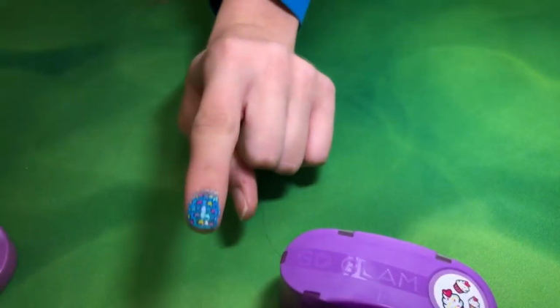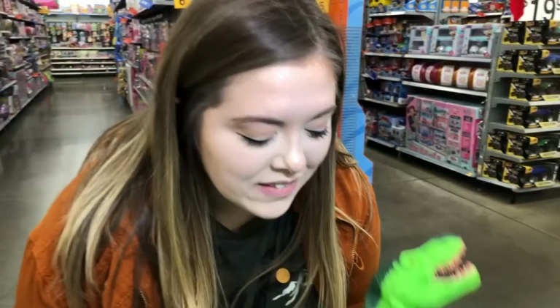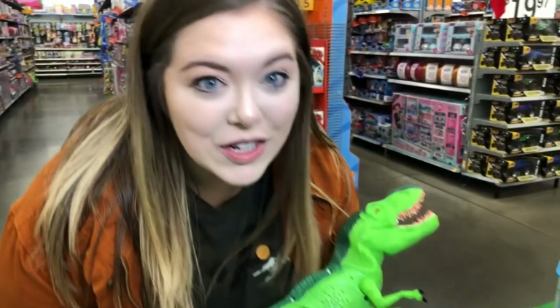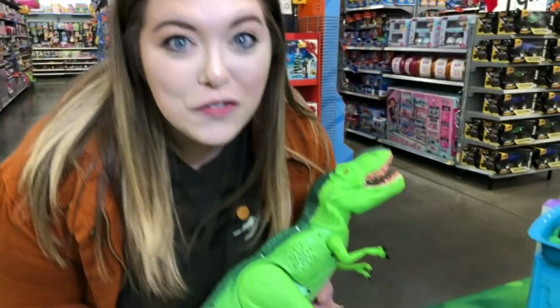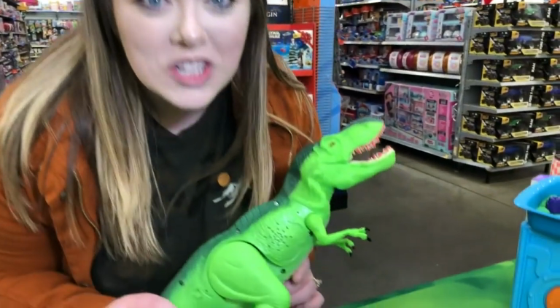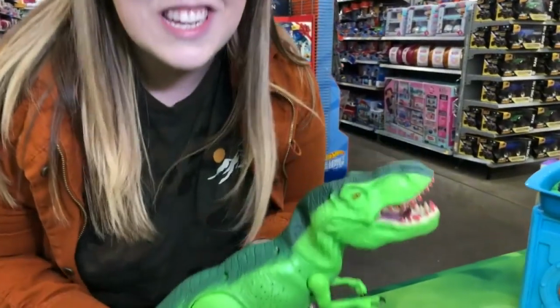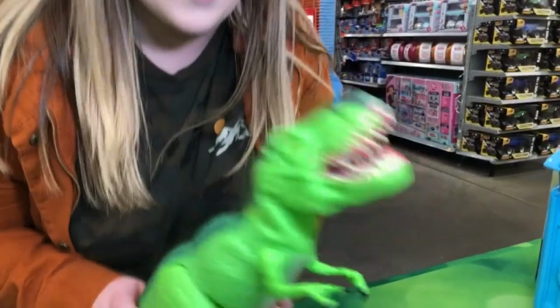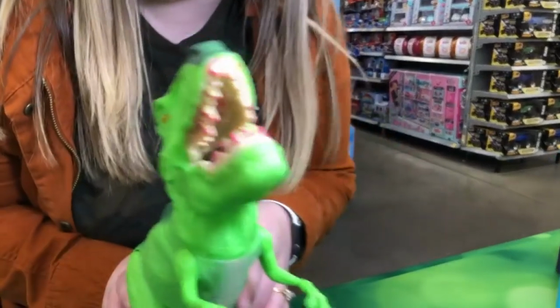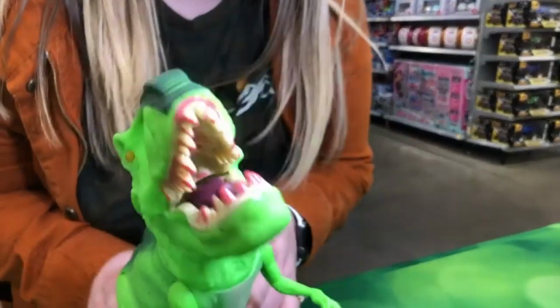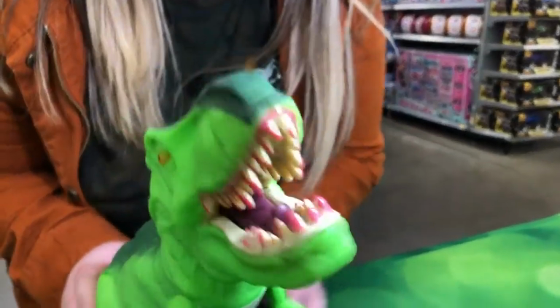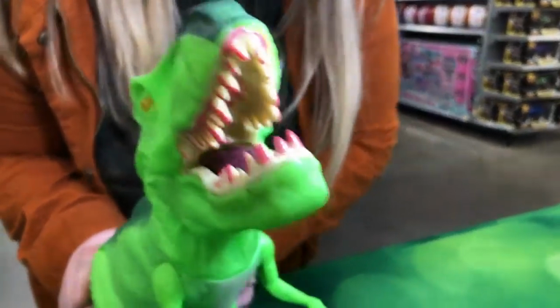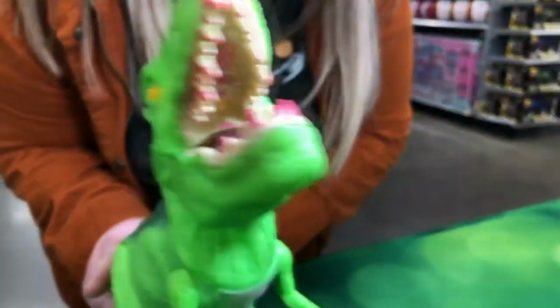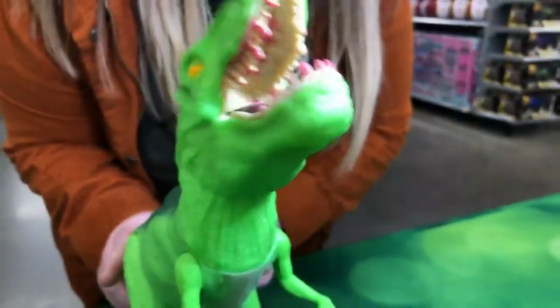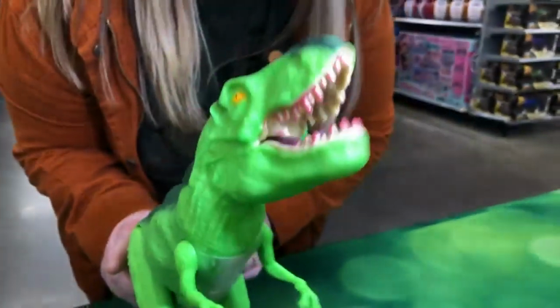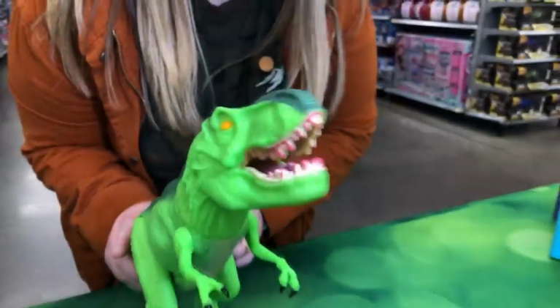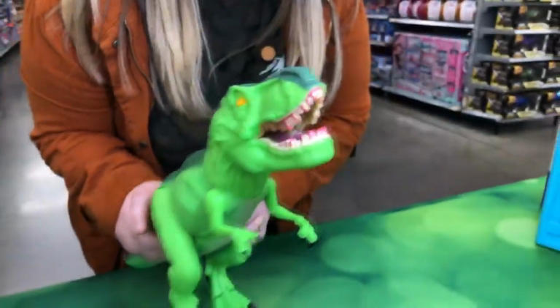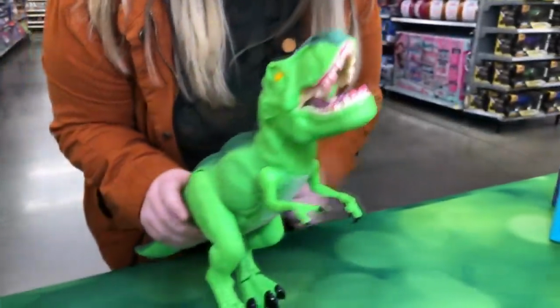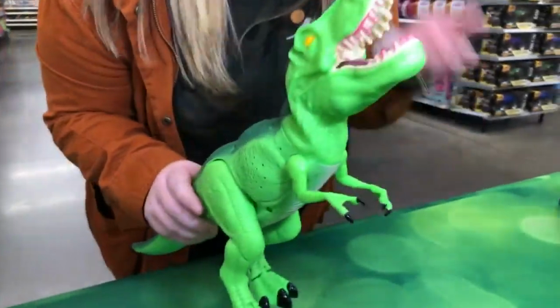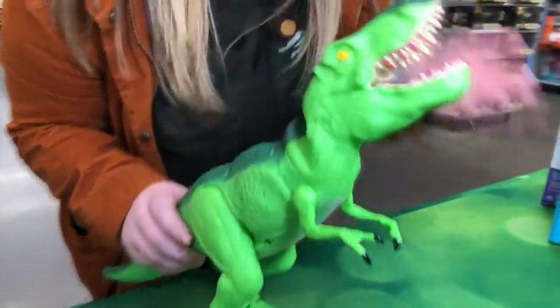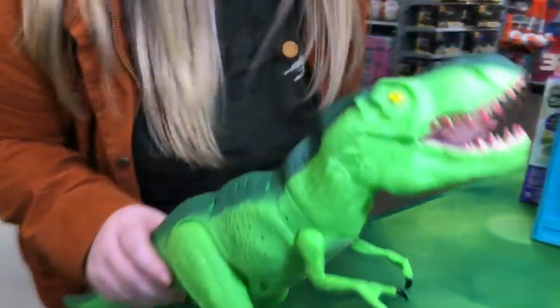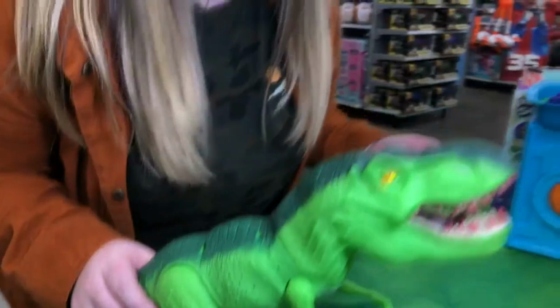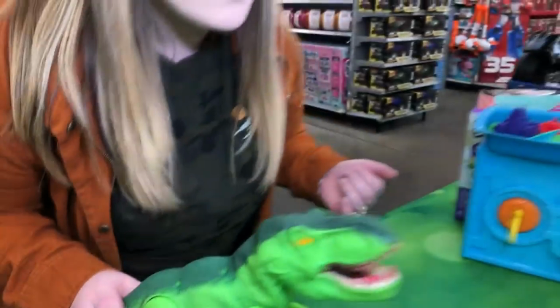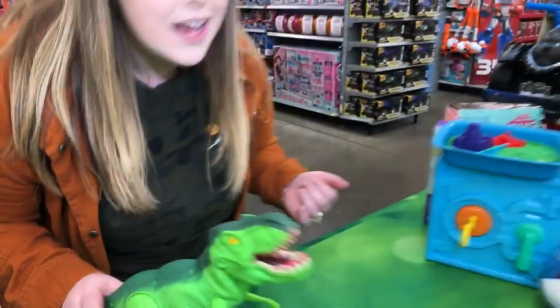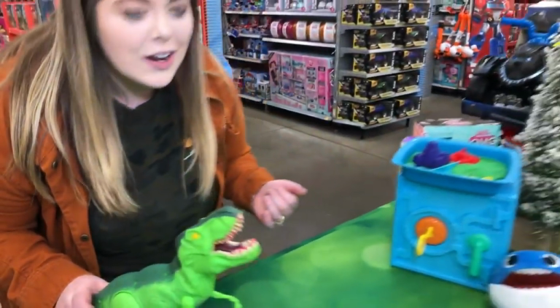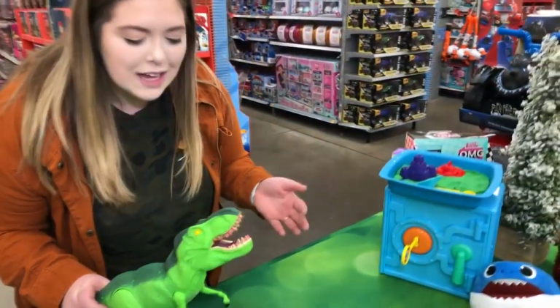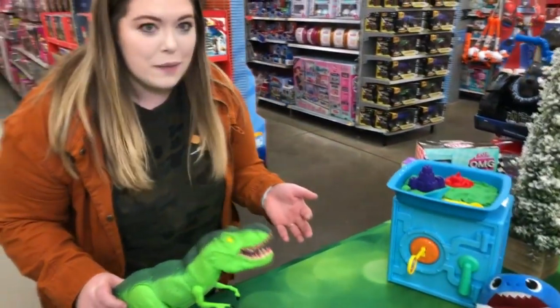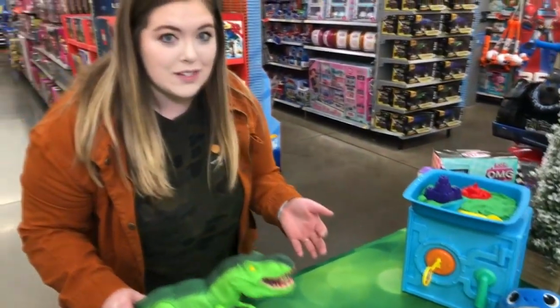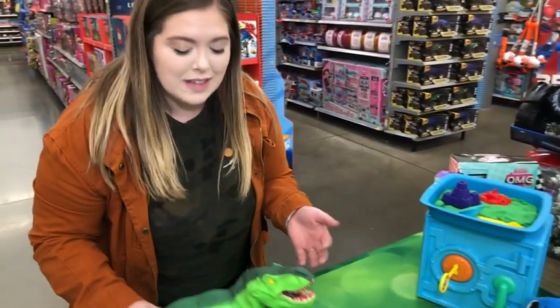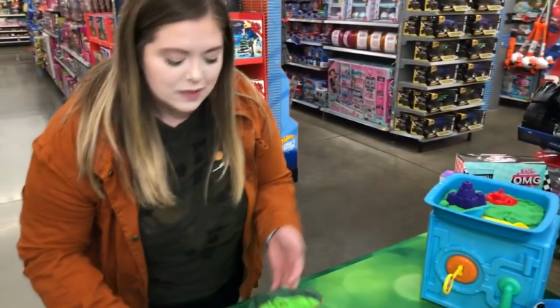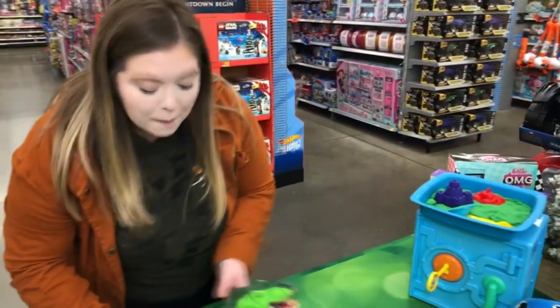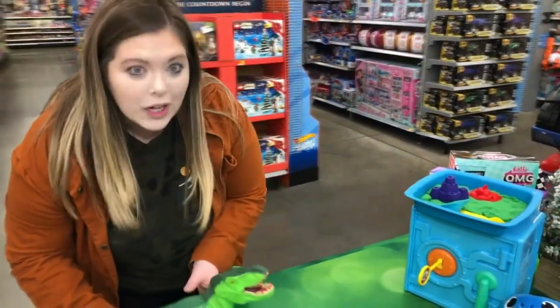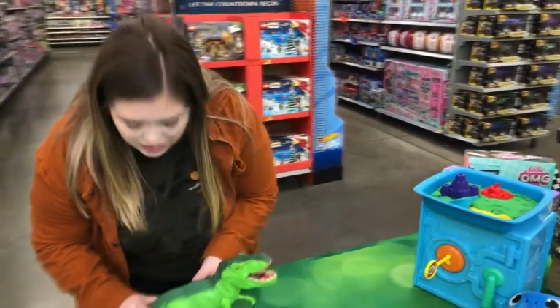I have an Adventure Force T-Rex, which is like pretty dang cool. It moves its head around and it lights up and it makes all the sounds. But watch this — it literally works.